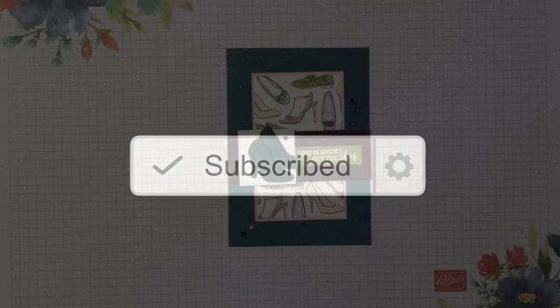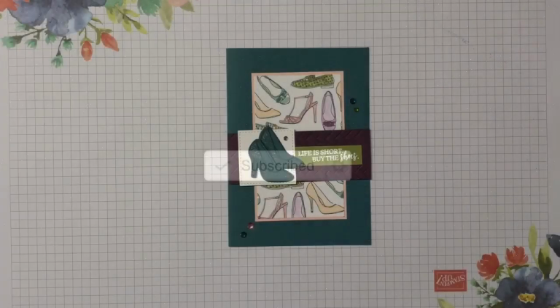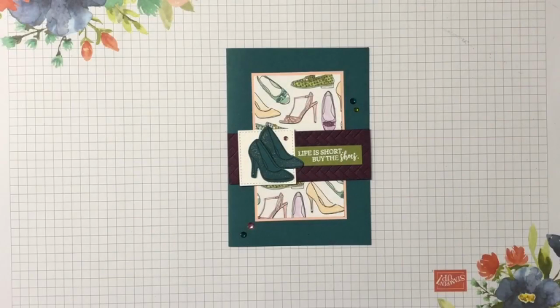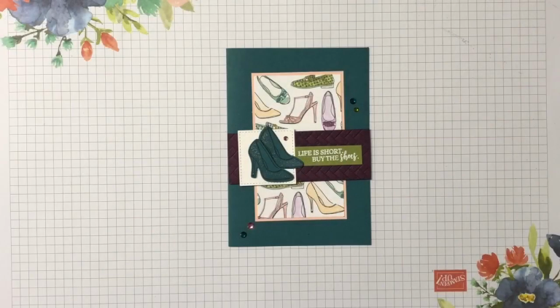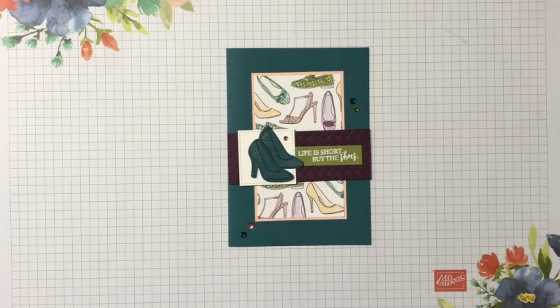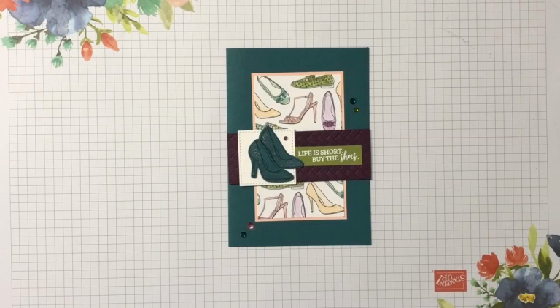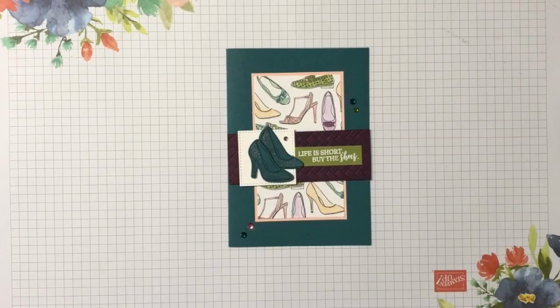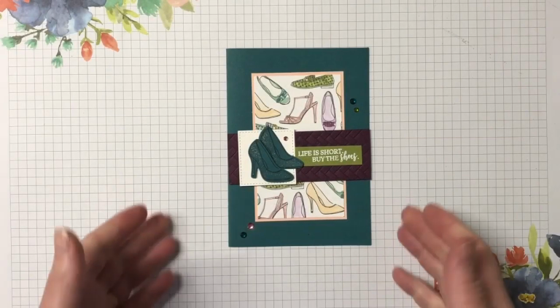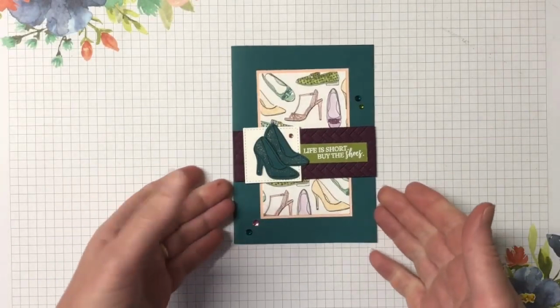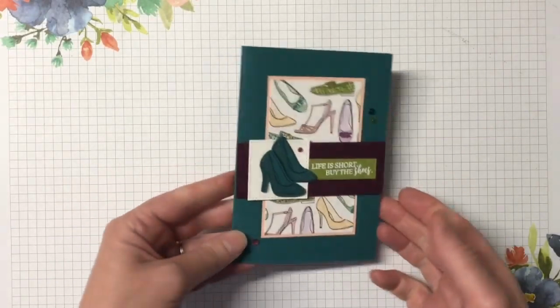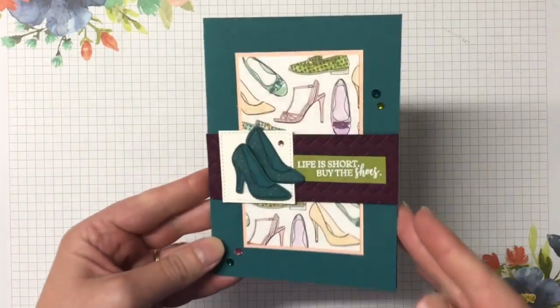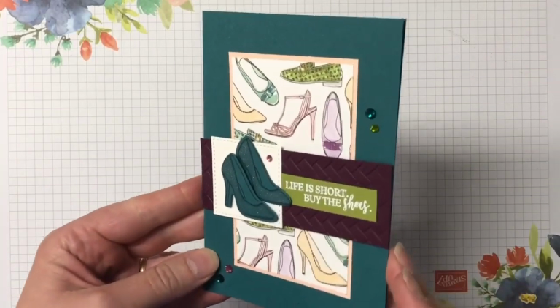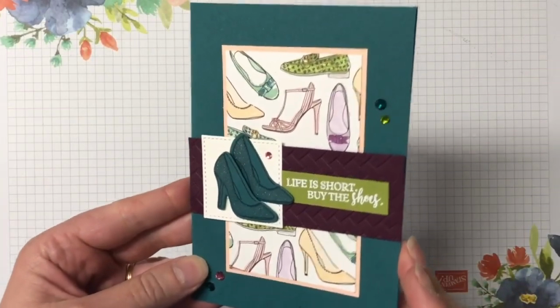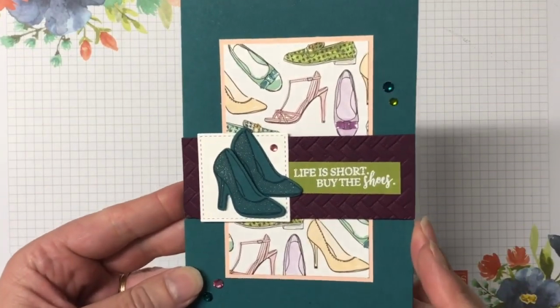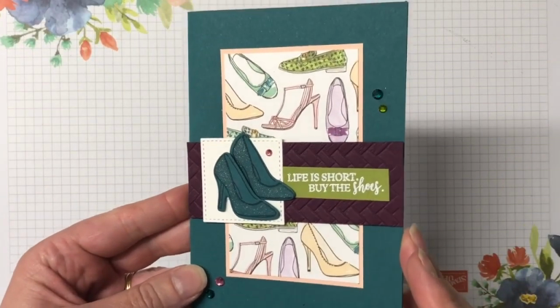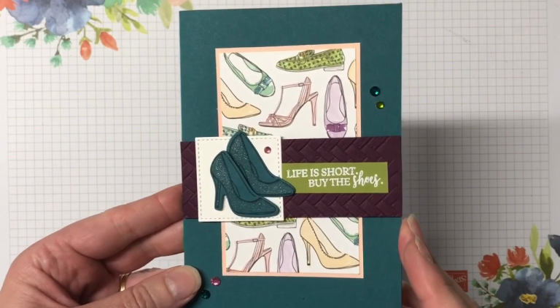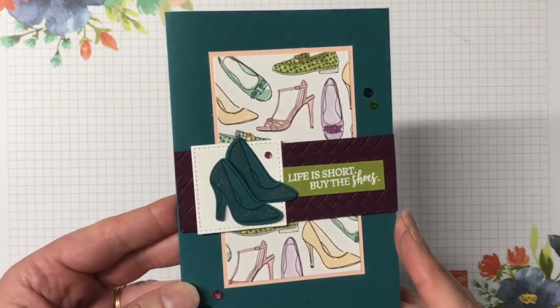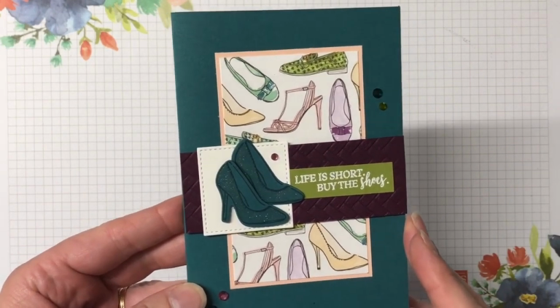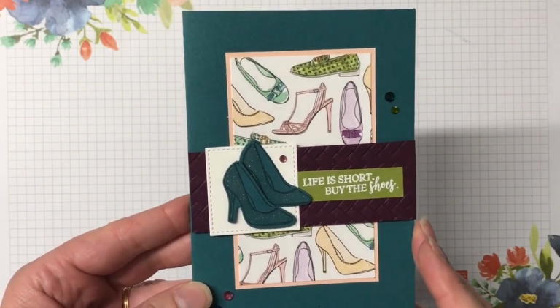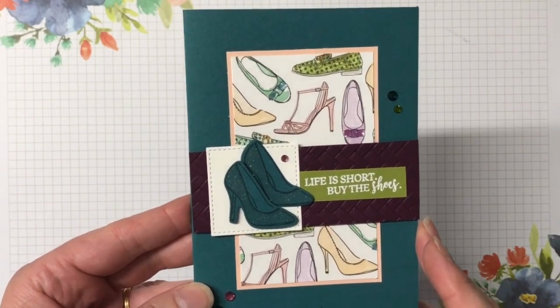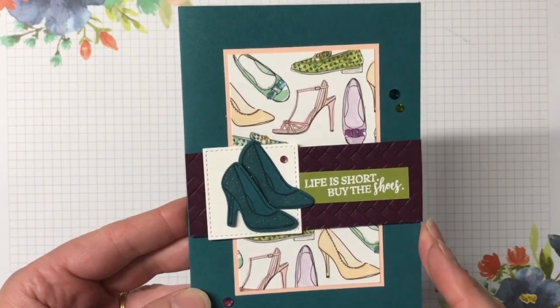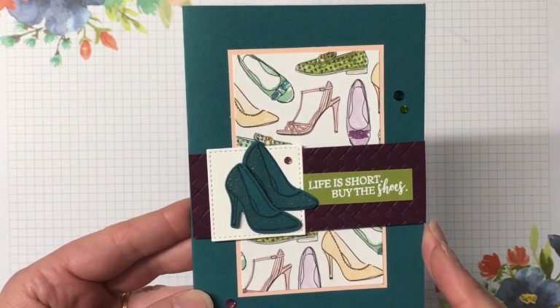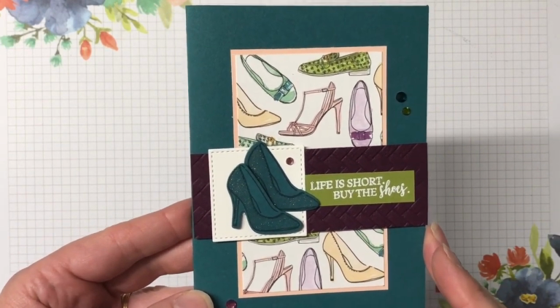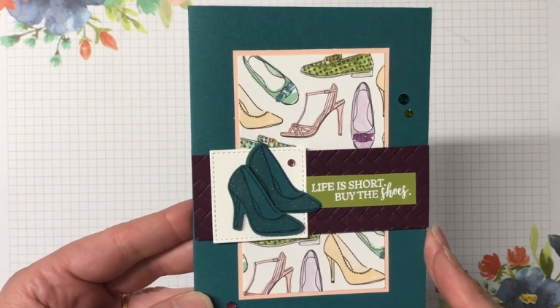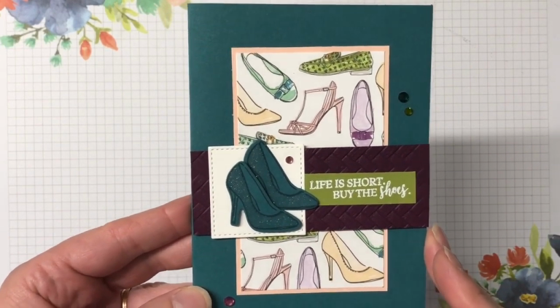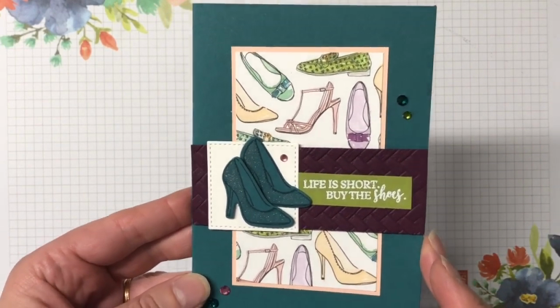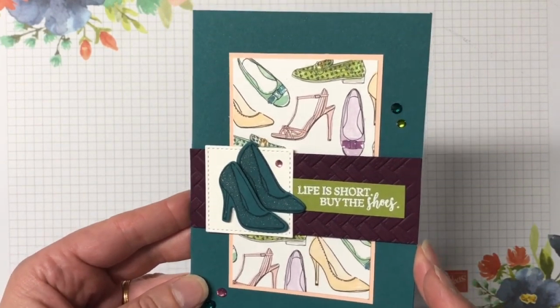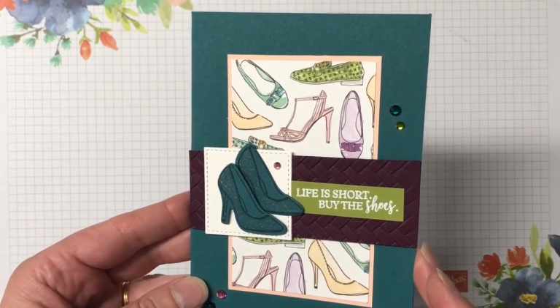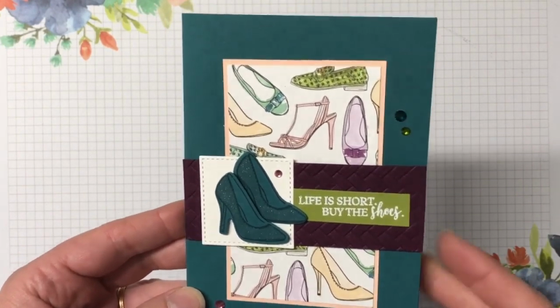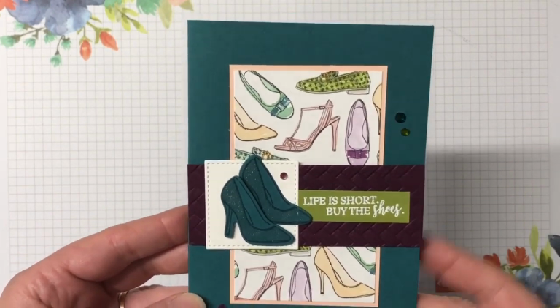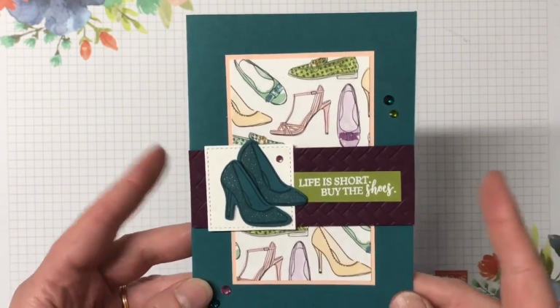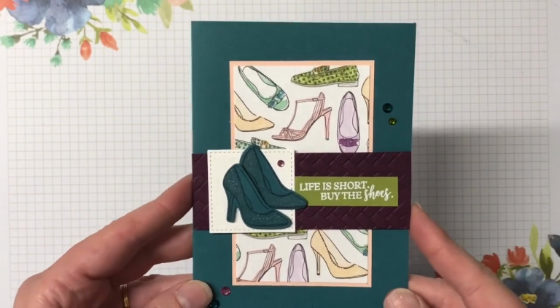Hi everyone, welcome back to my channel. My name is Tracy and this is the card we are creating today. It's a really simple card using products from the best dressed suite in the mini catalog.